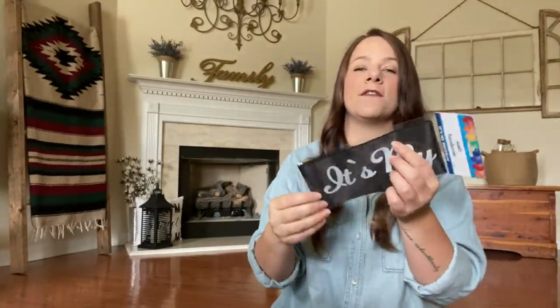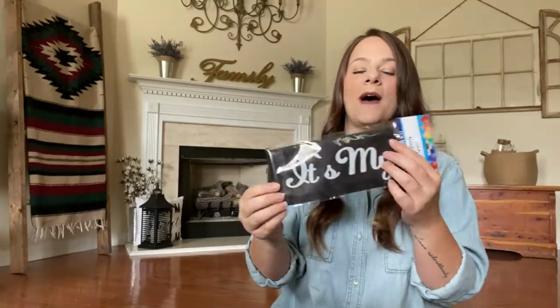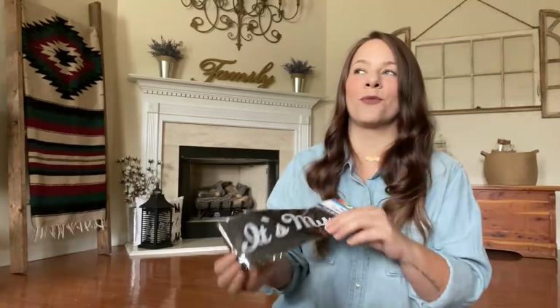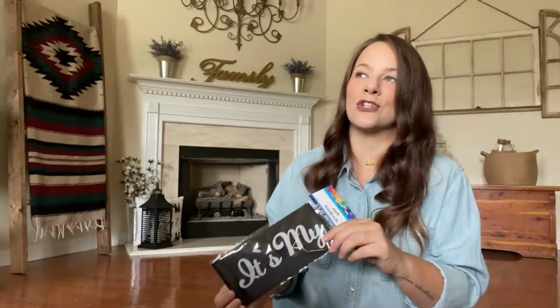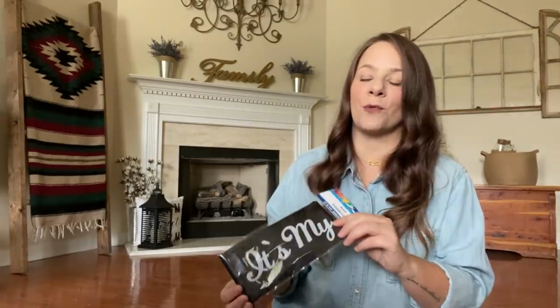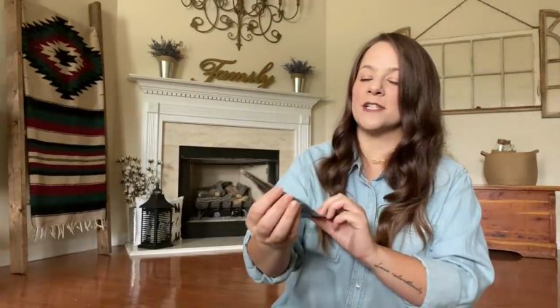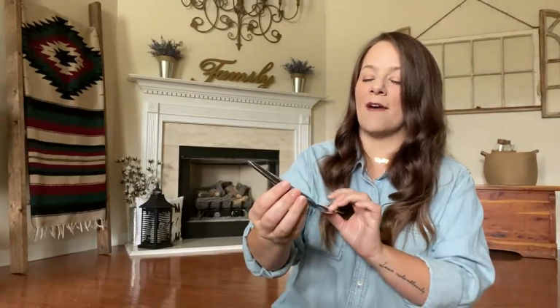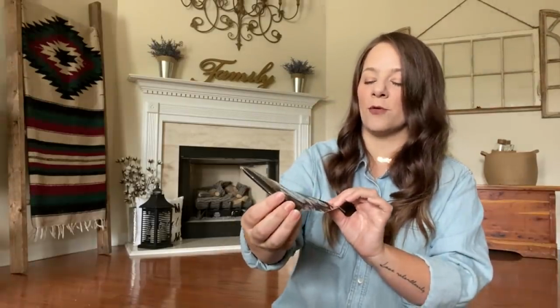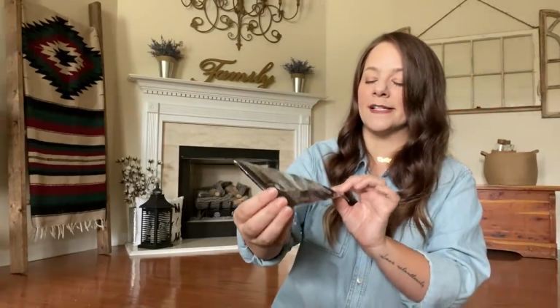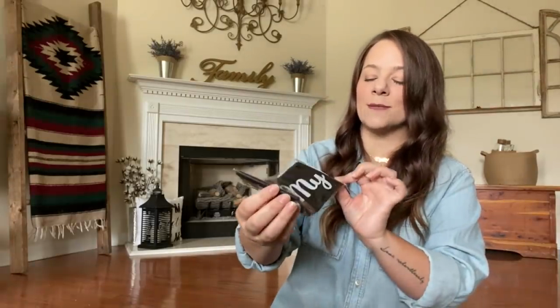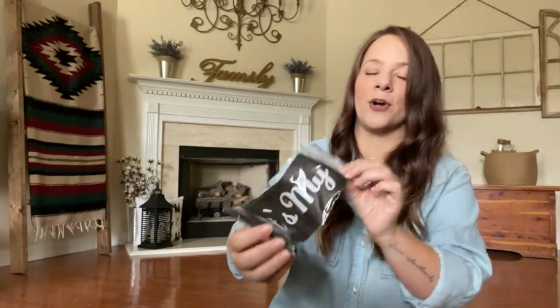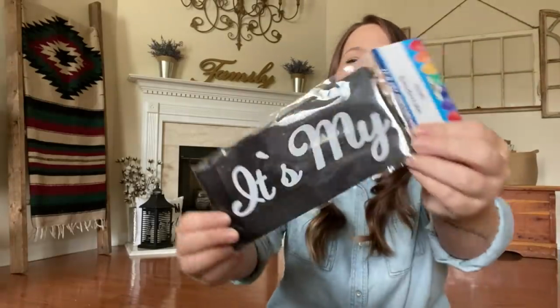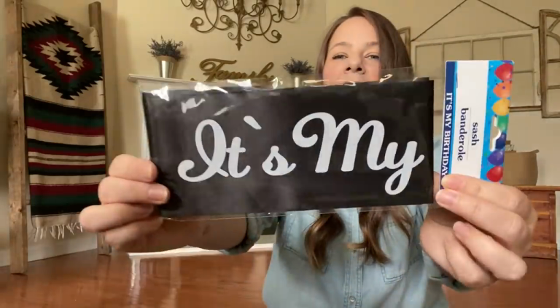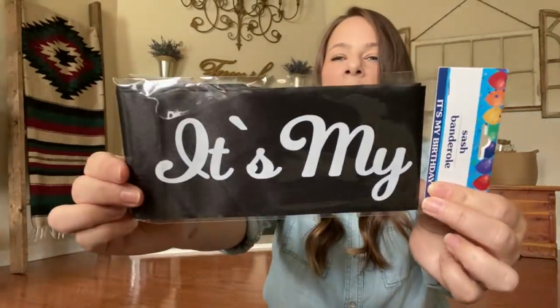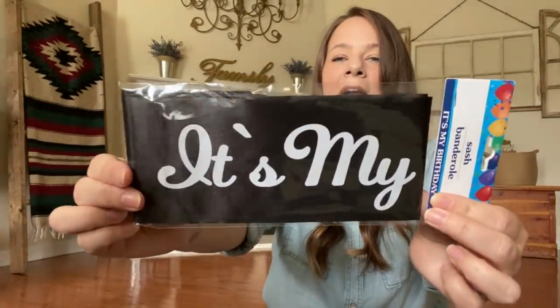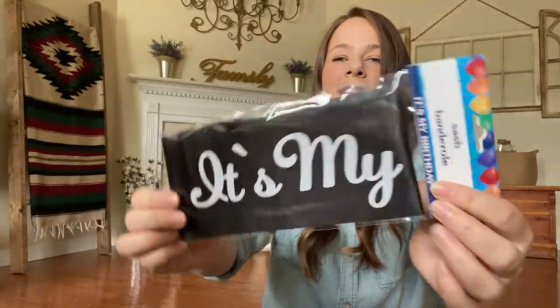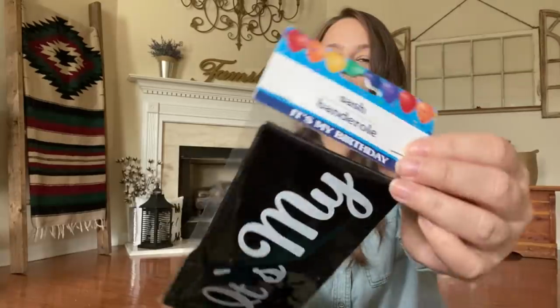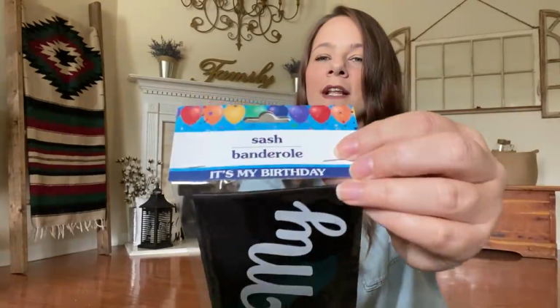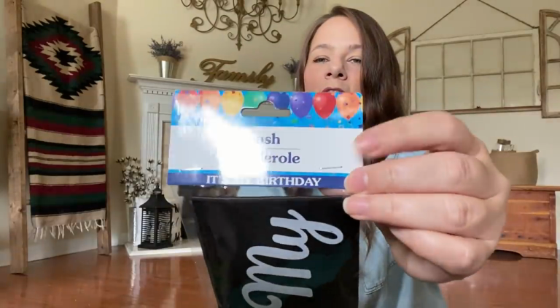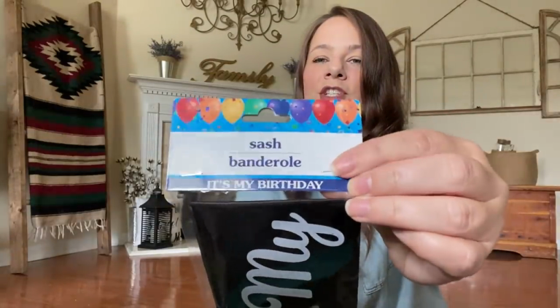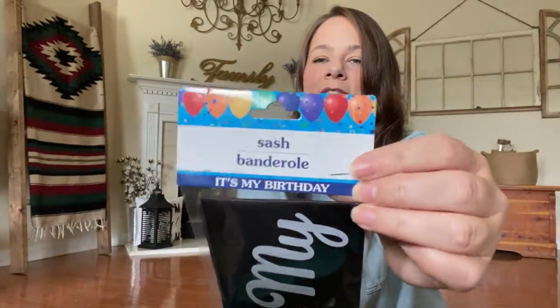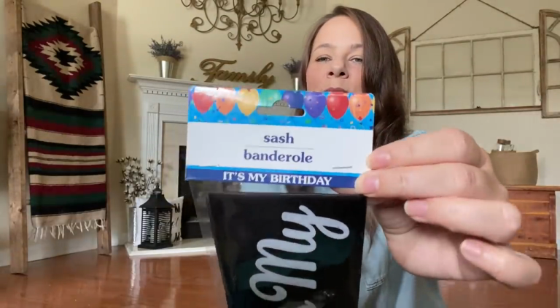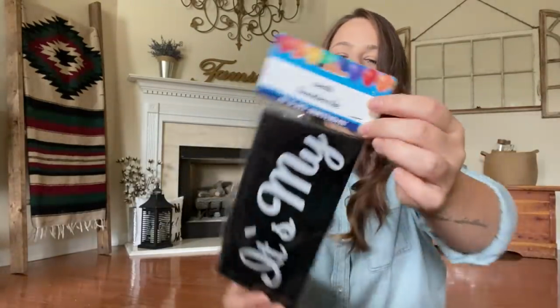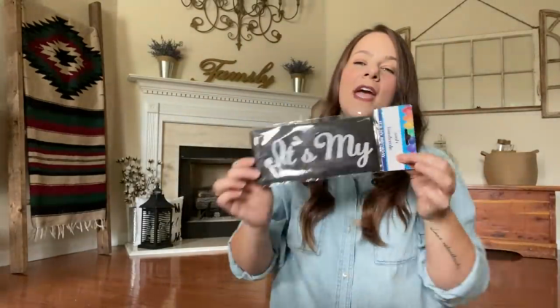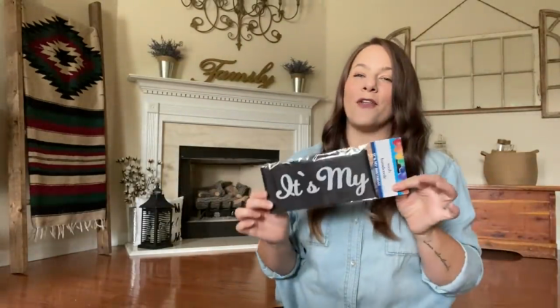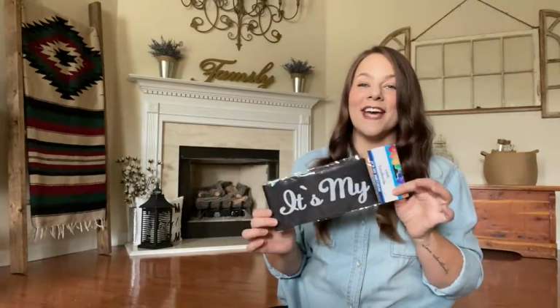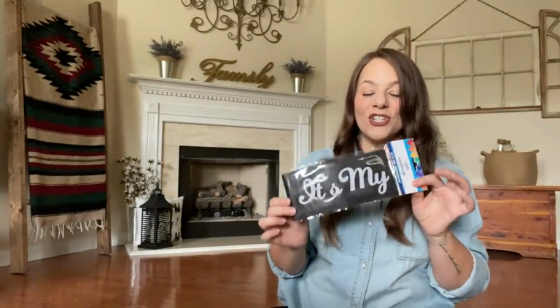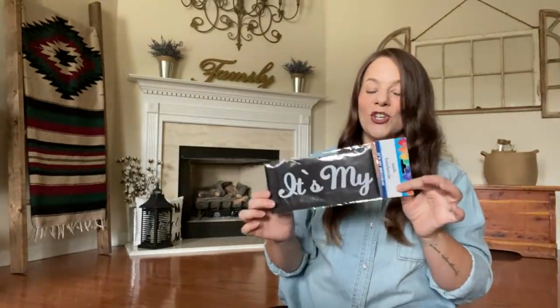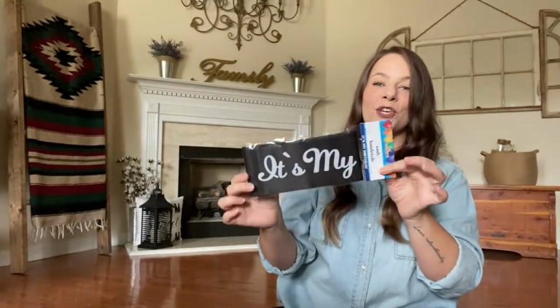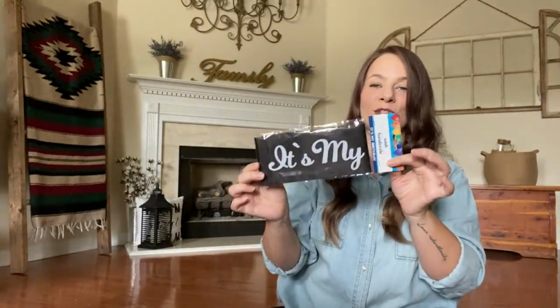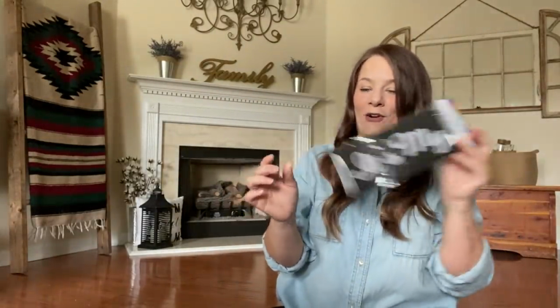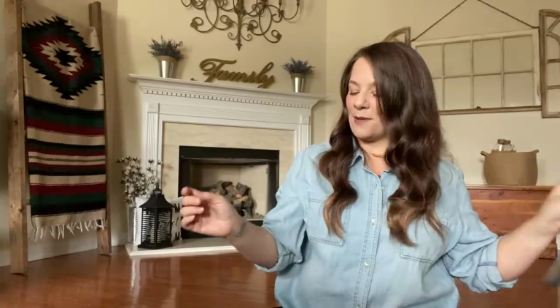I know the boys are not going to wear this, but I have another one that says 'It's My Birthday' in black and silver — it literally just says it's my birthday. I thought these sashes are so cute, so I grabbed some.